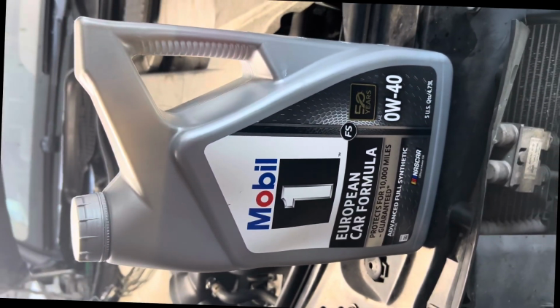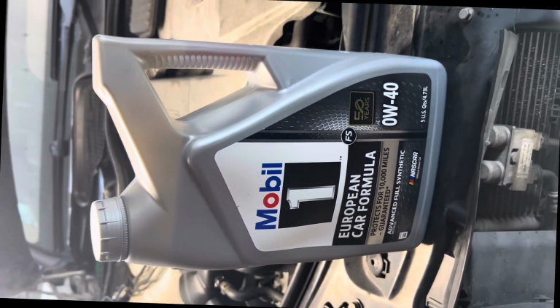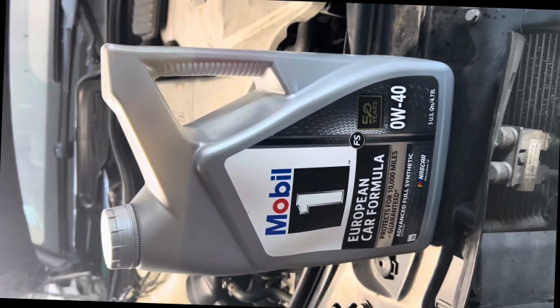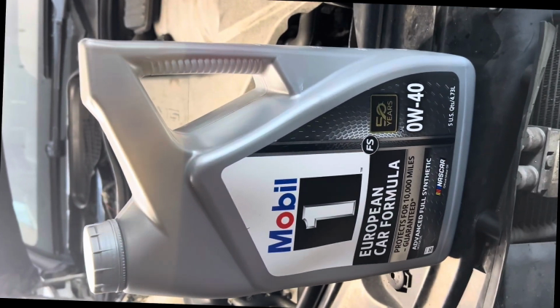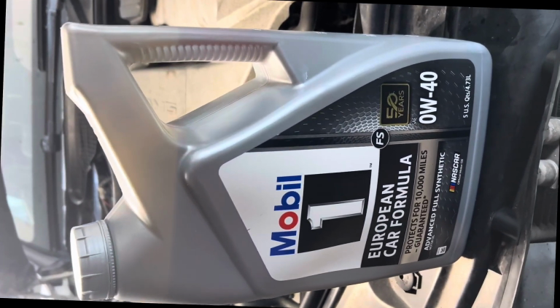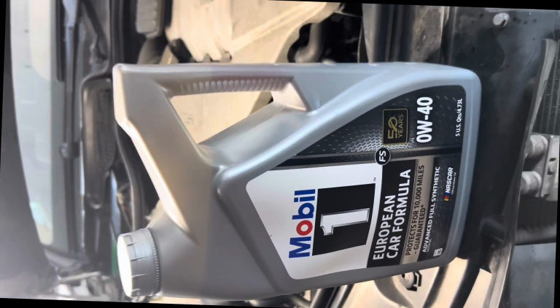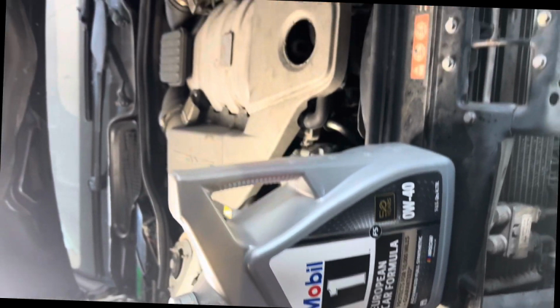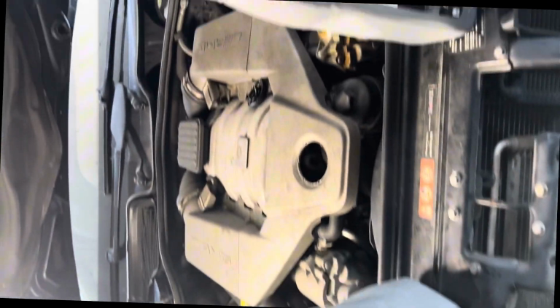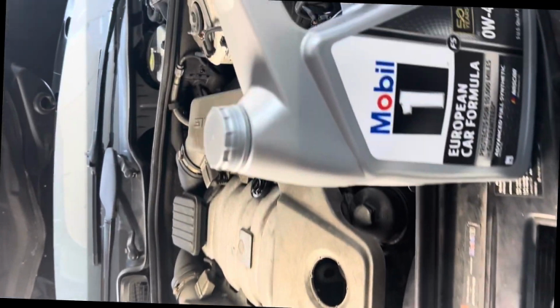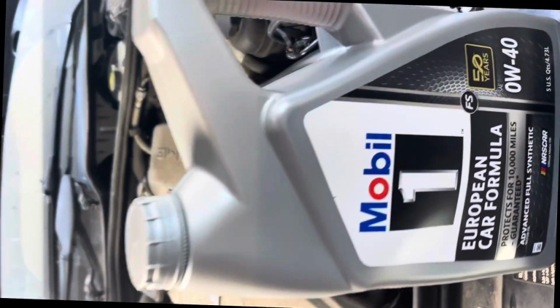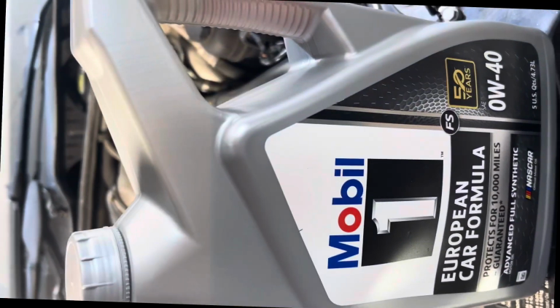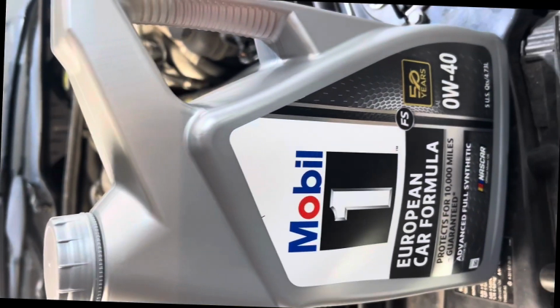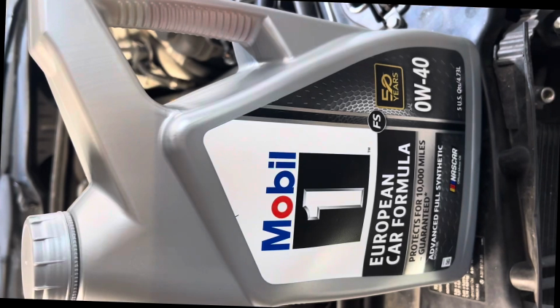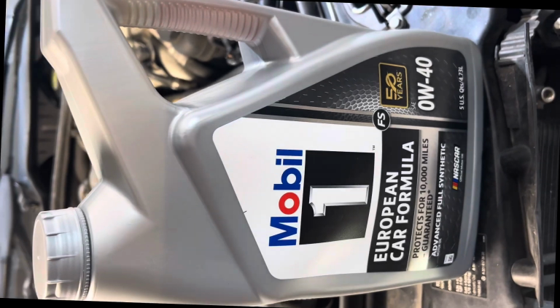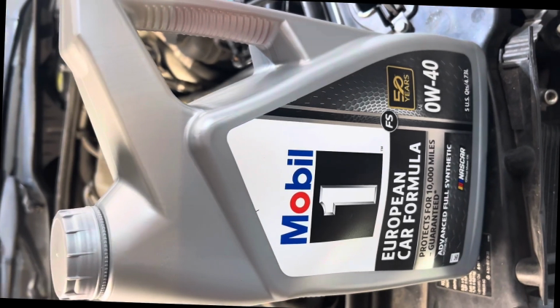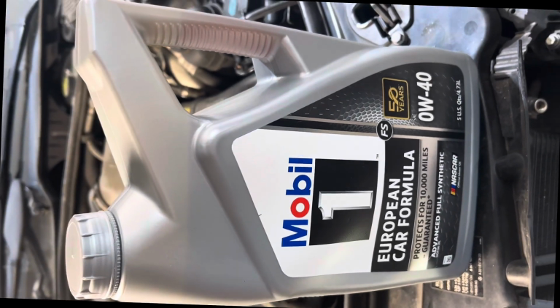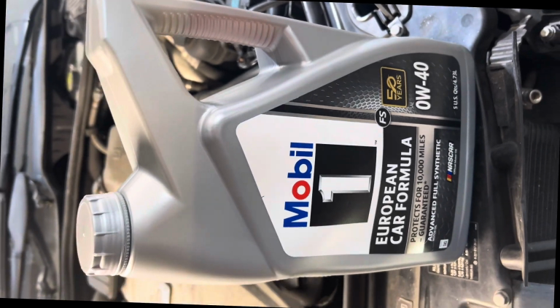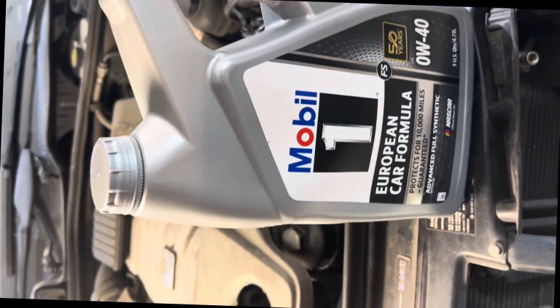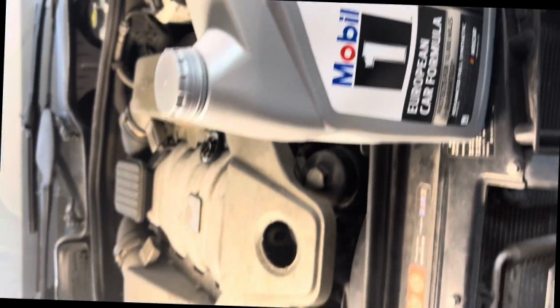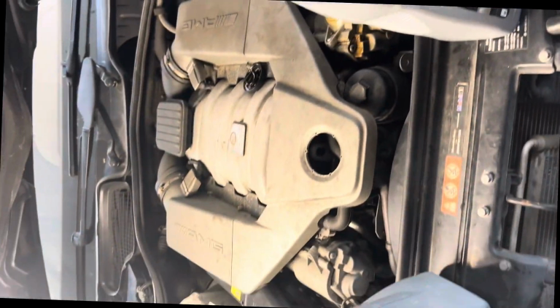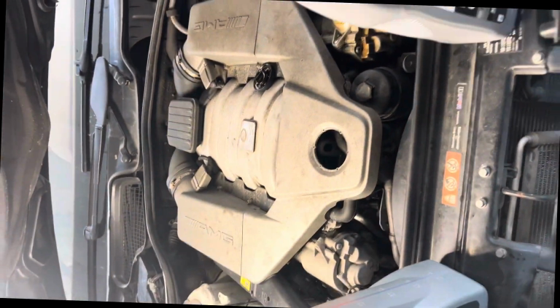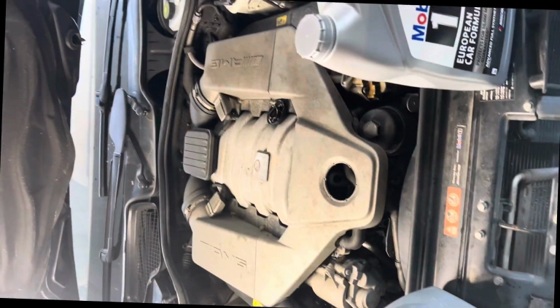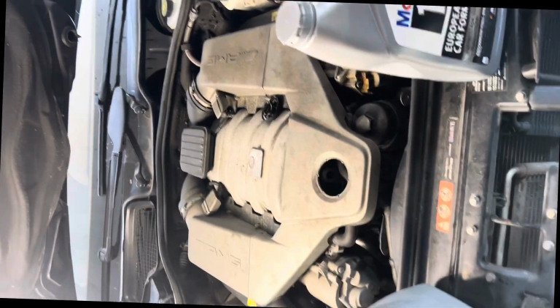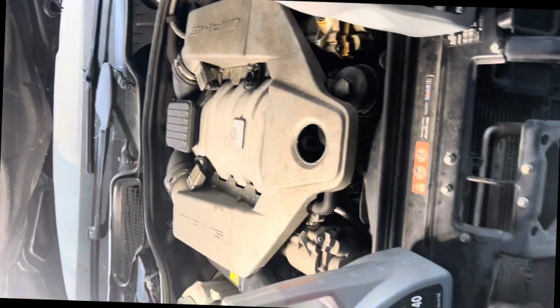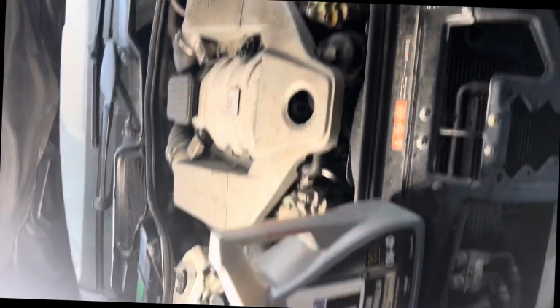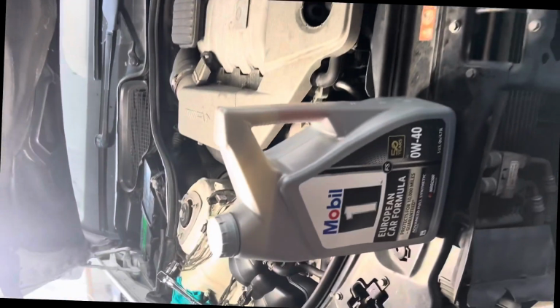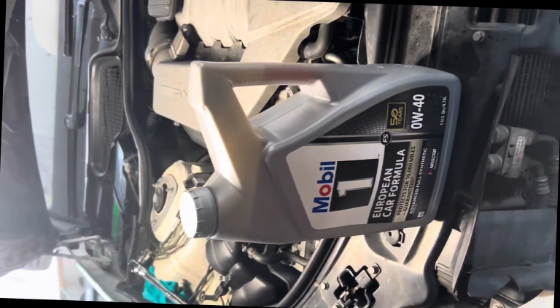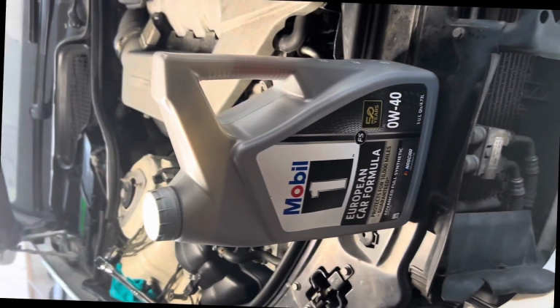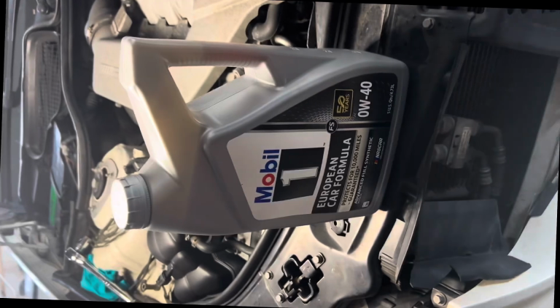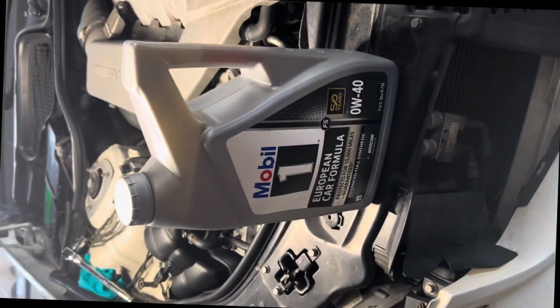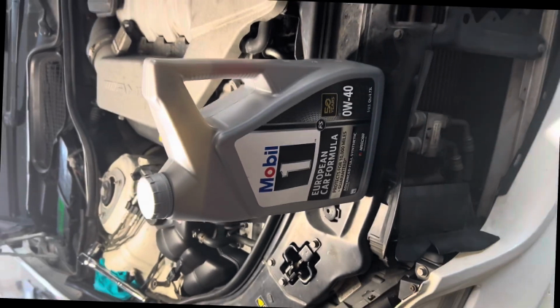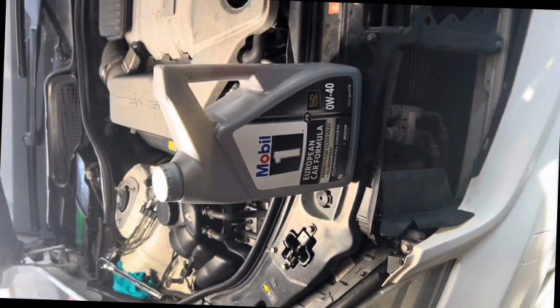Benz, Audi, BMW — this is what you need. And for this, you need nine quarts. Look at that. Crazy.